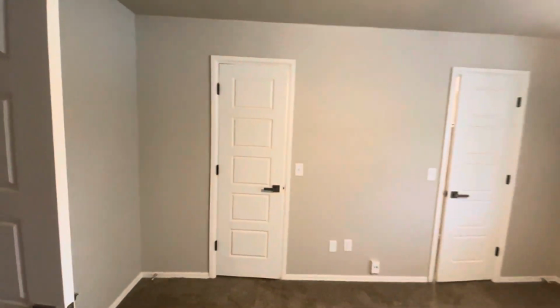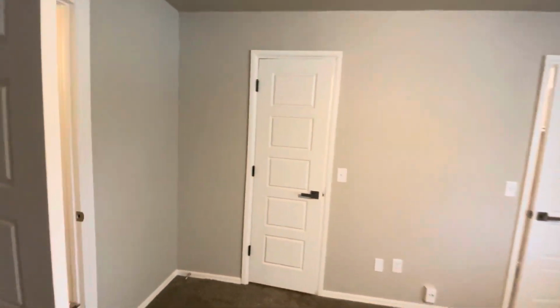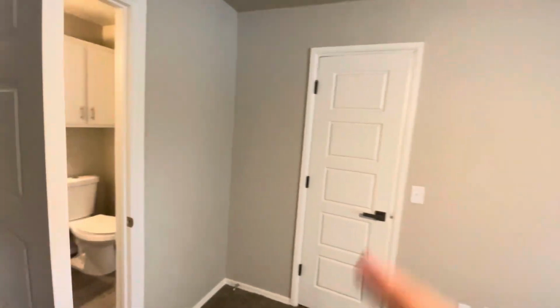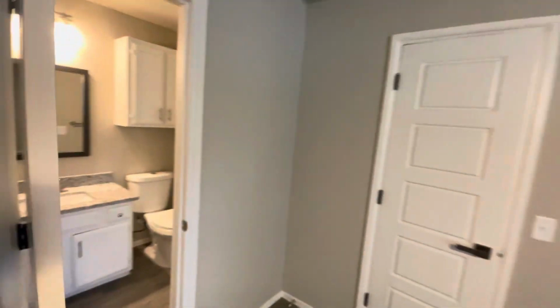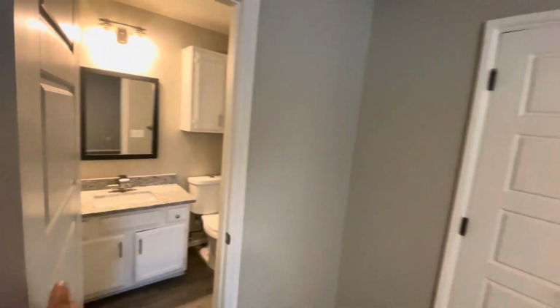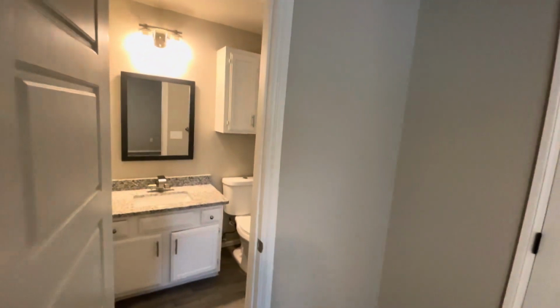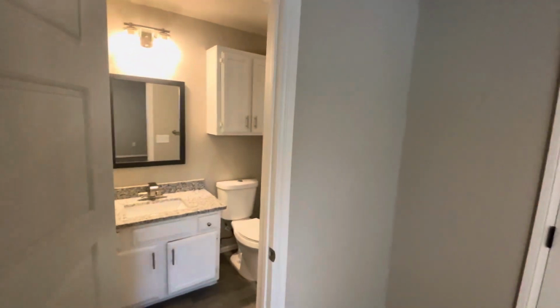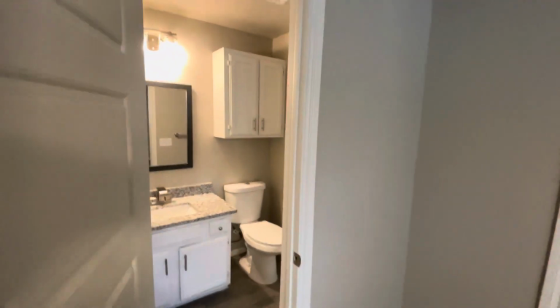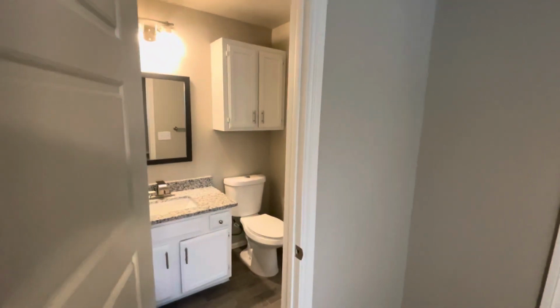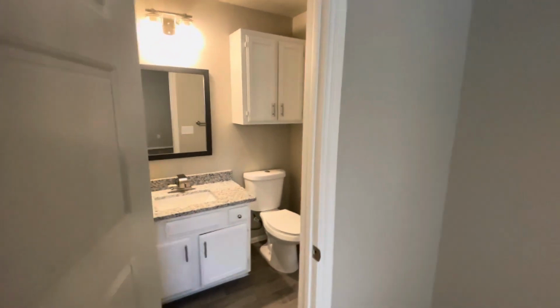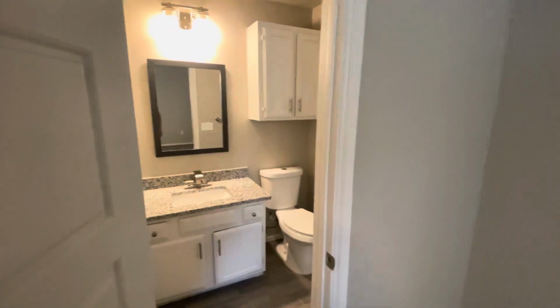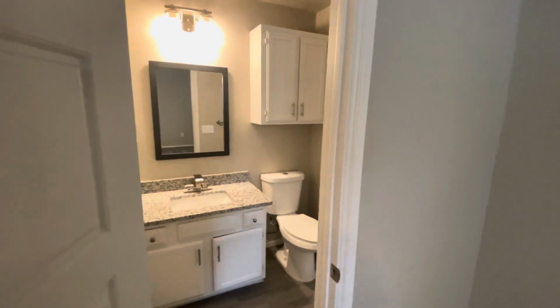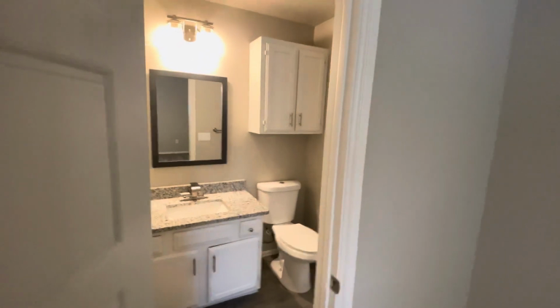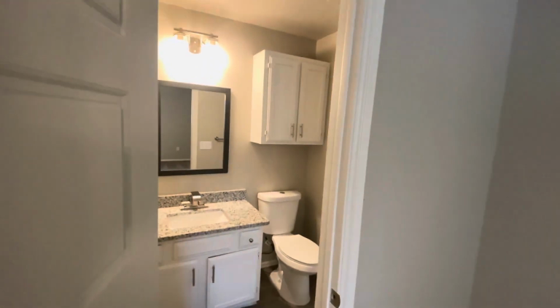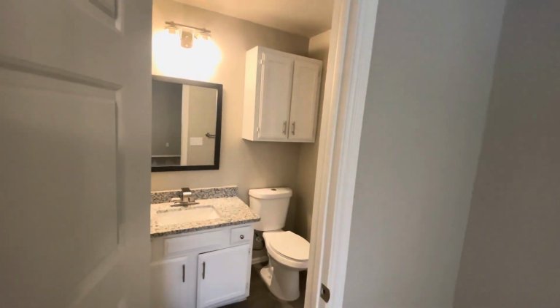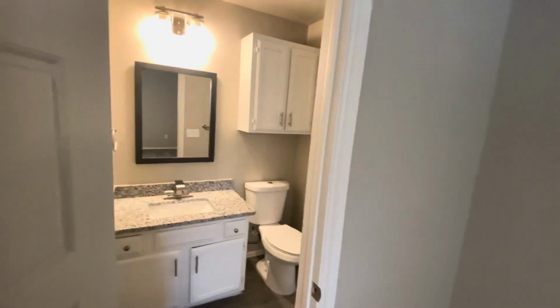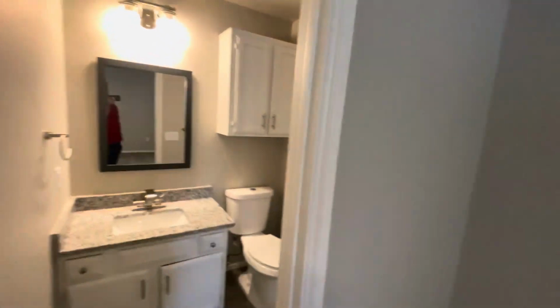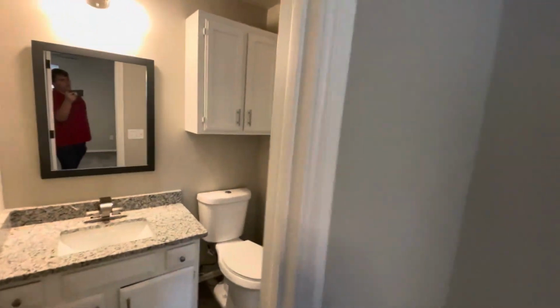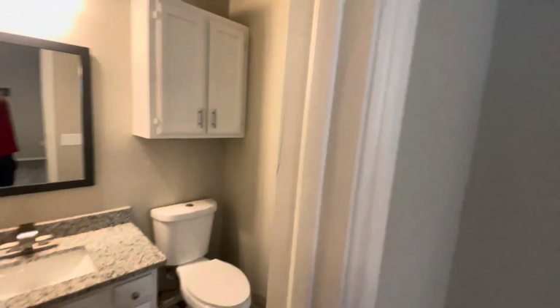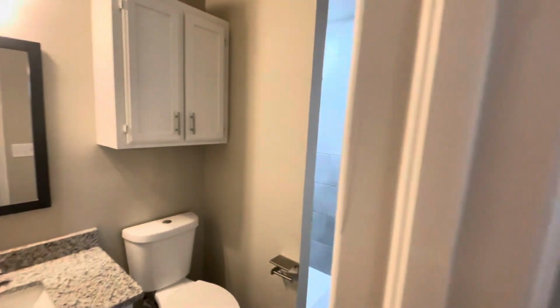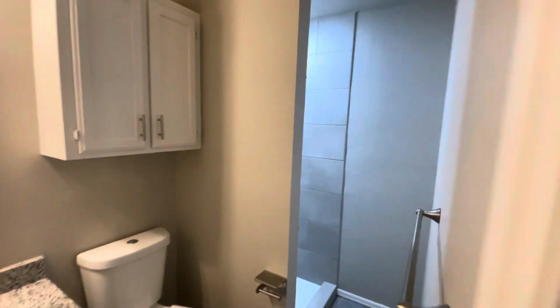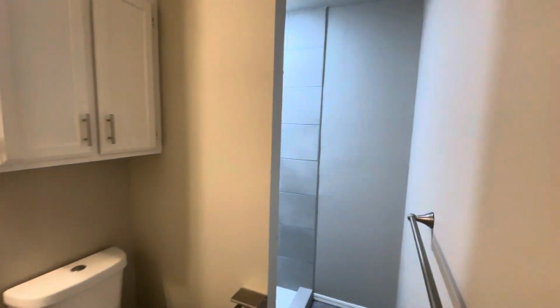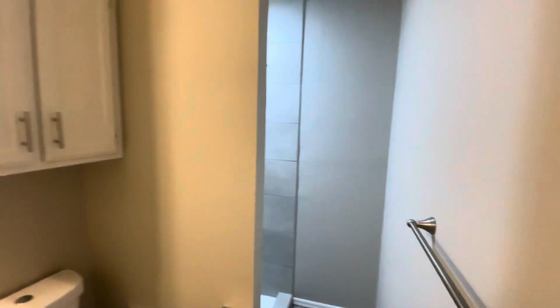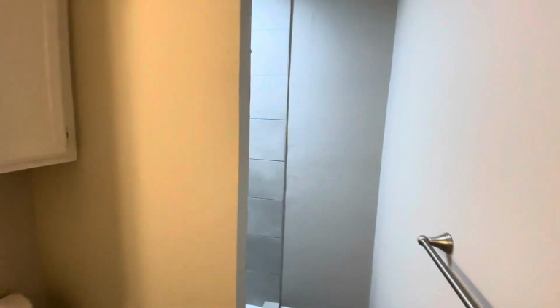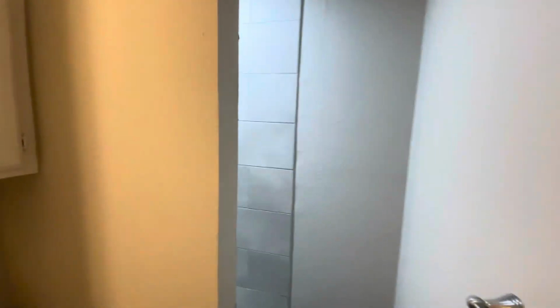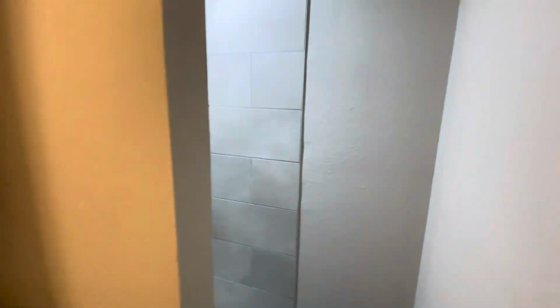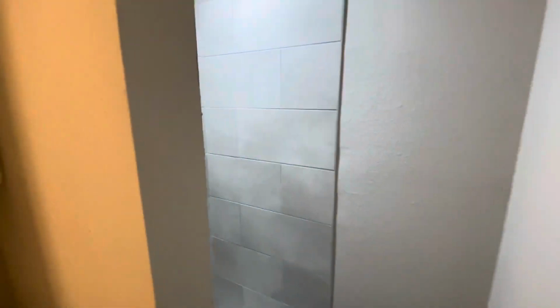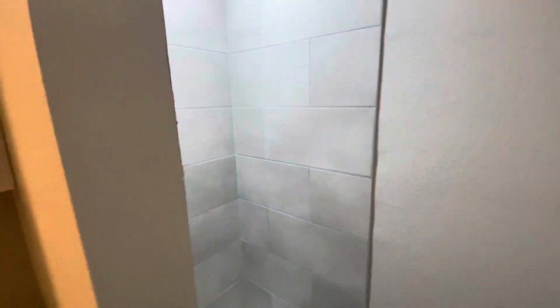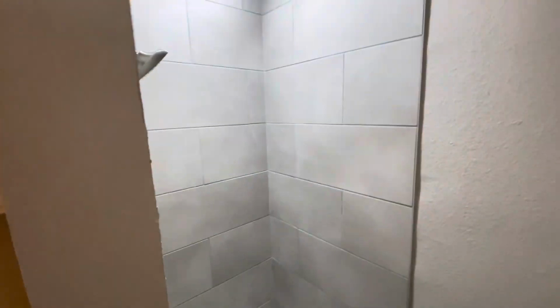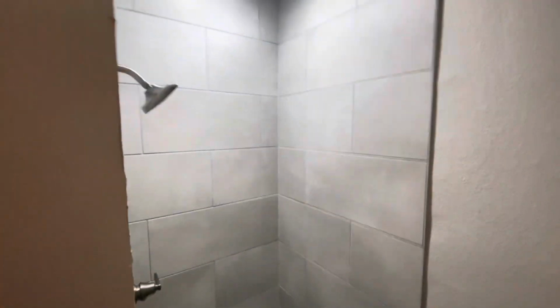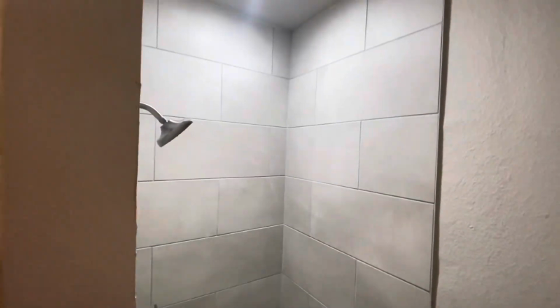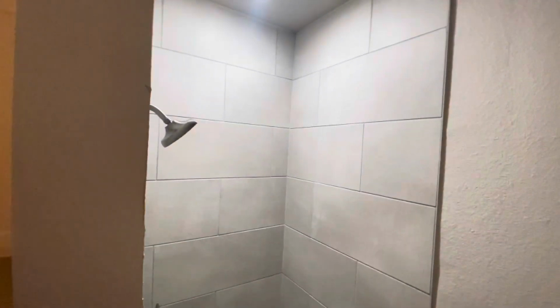Over here we have our bathroom. That's got a sink, and then we've got the toilet in there. And then if we come in, we're also going to have a stand-up shower in here.